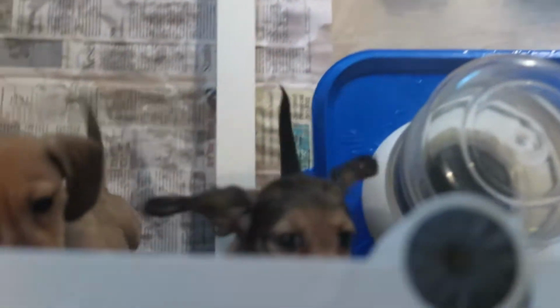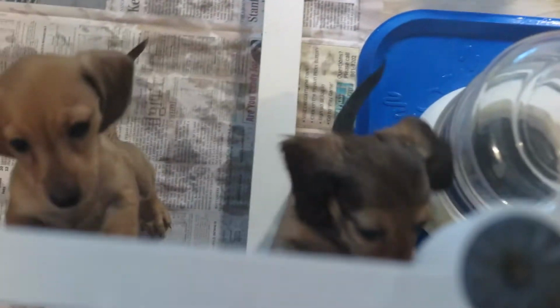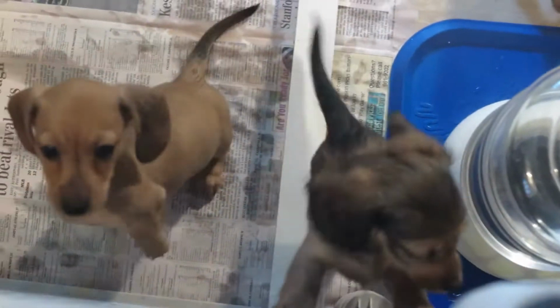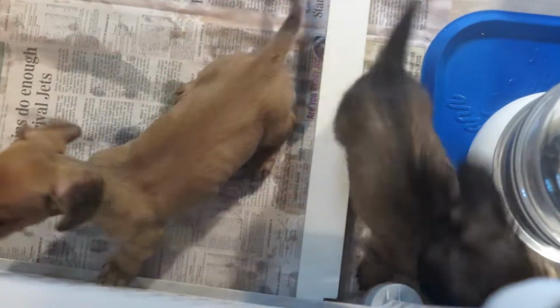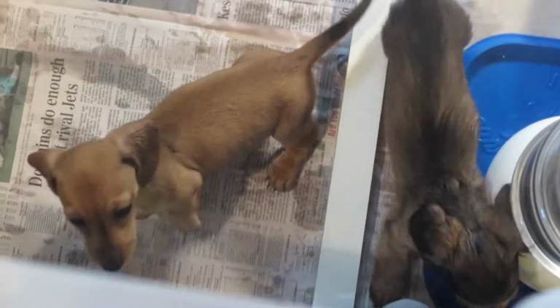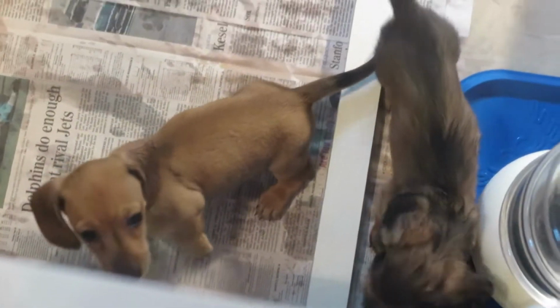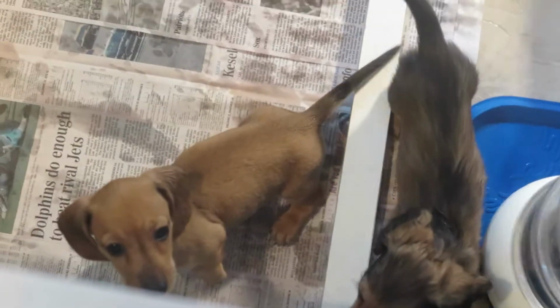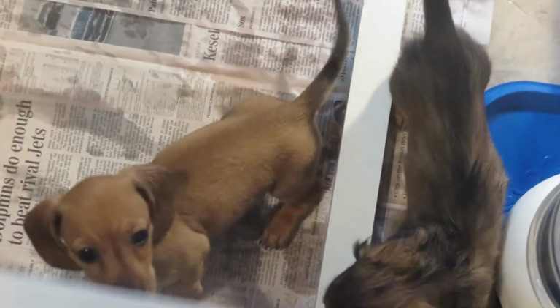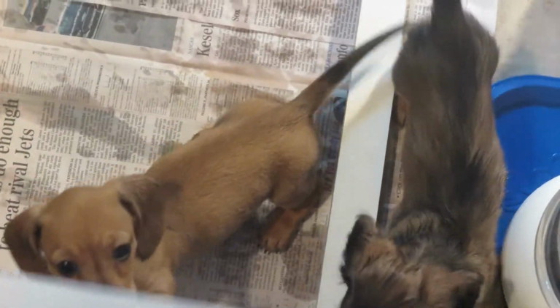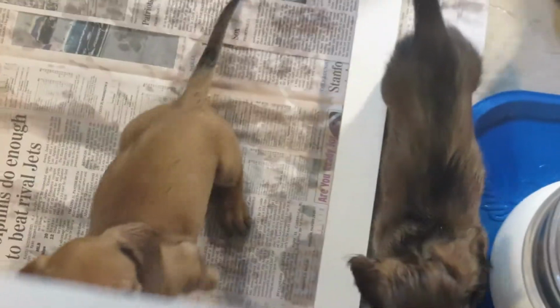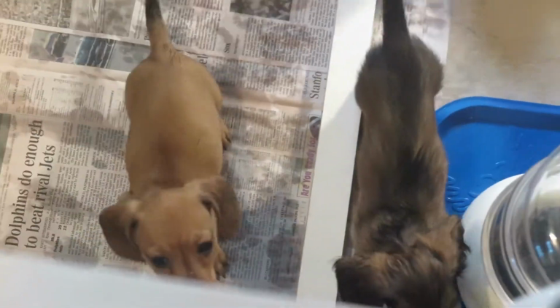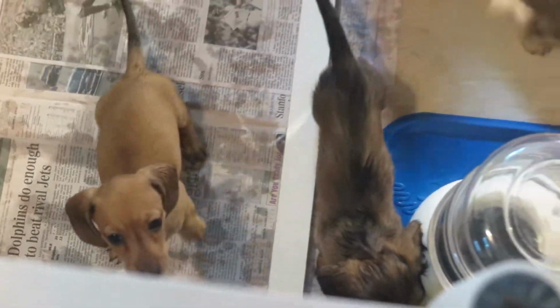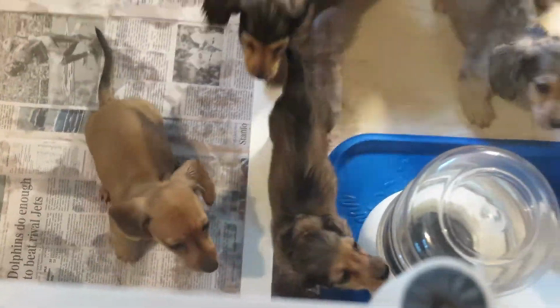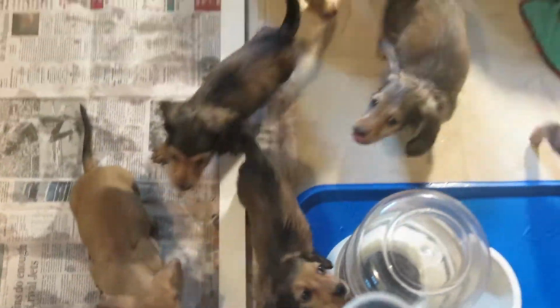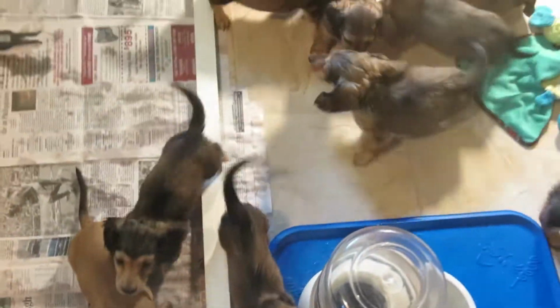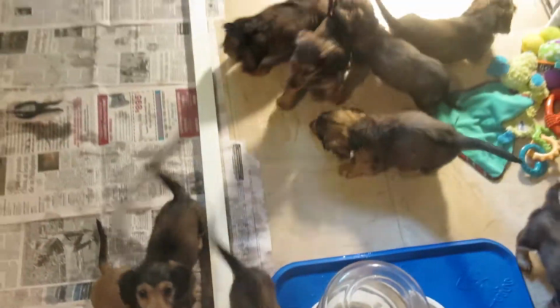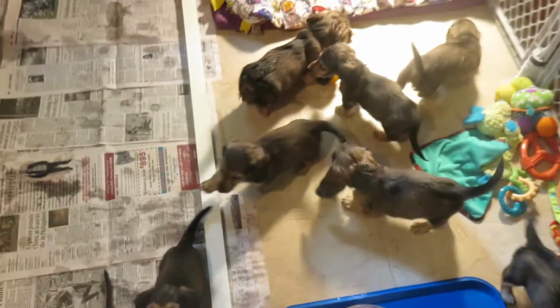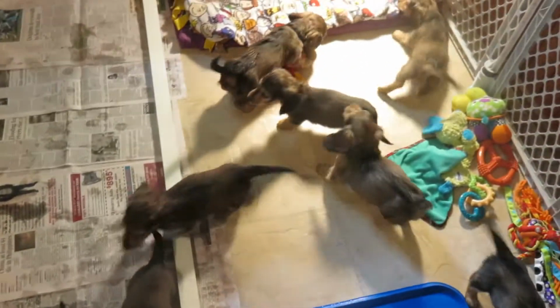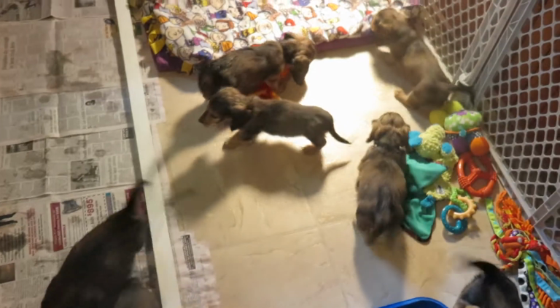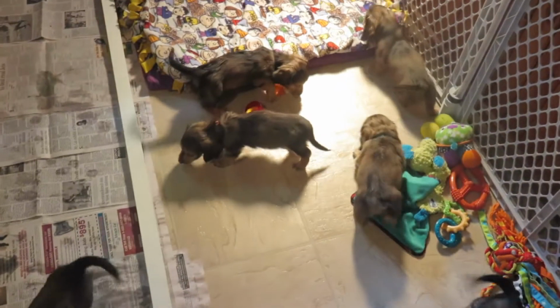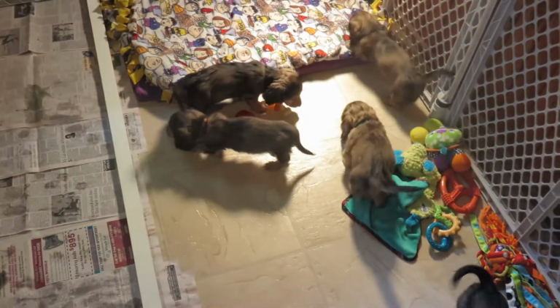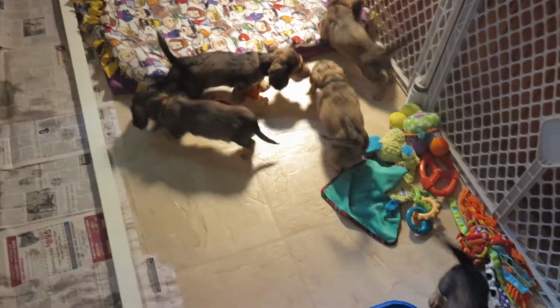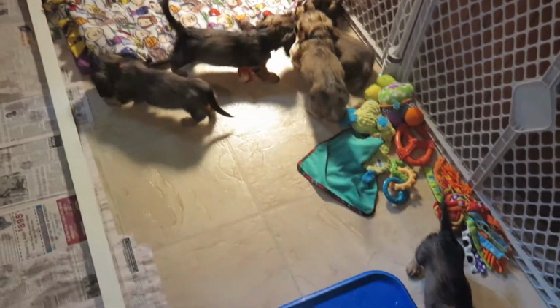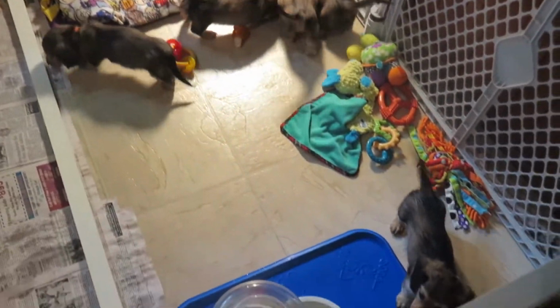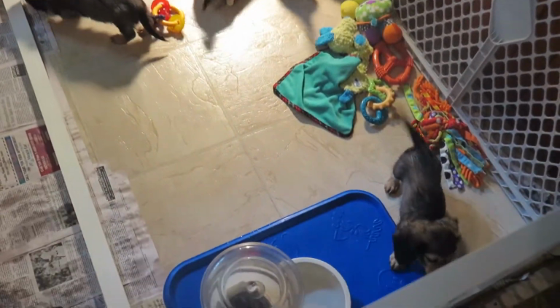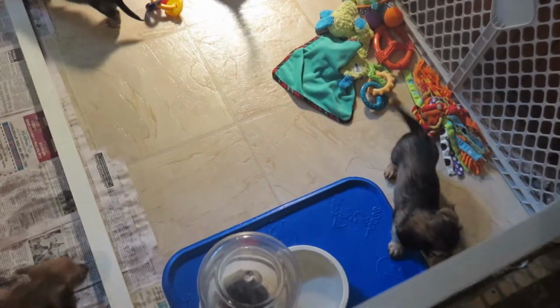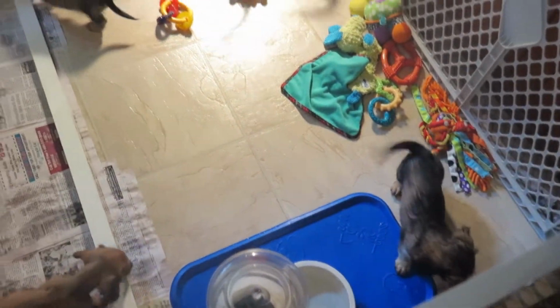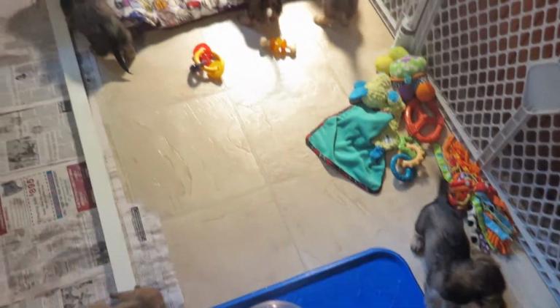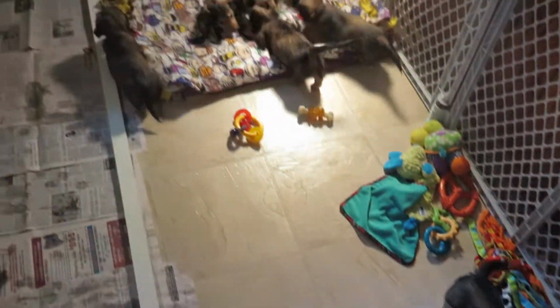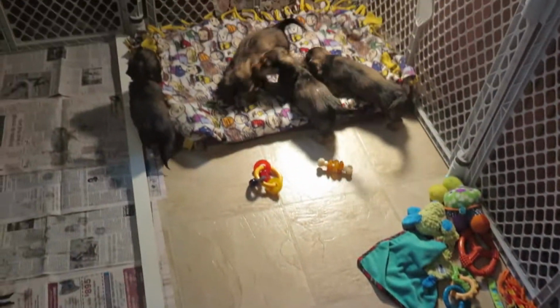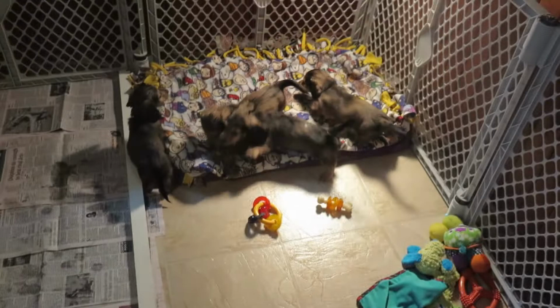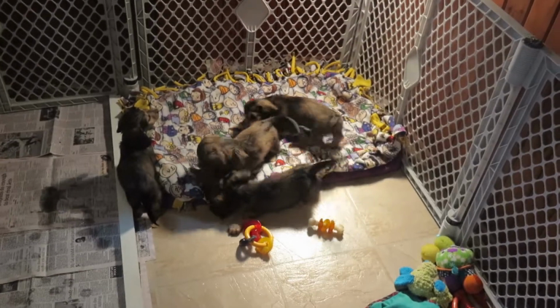Daisy Hill Dachshunds, and we're seeing Hose's litter. Just about eight weeks, and we're saying ta-ta for now.